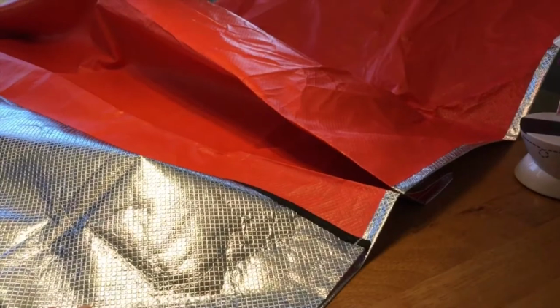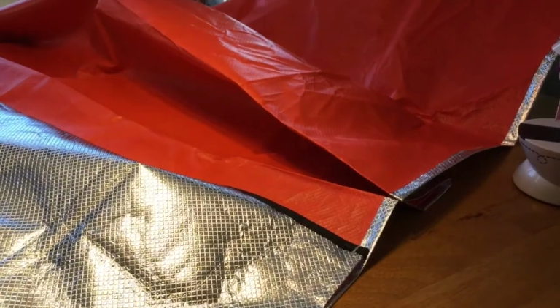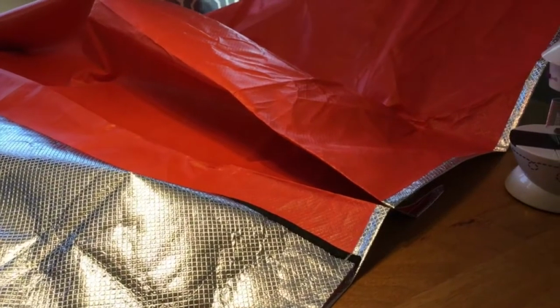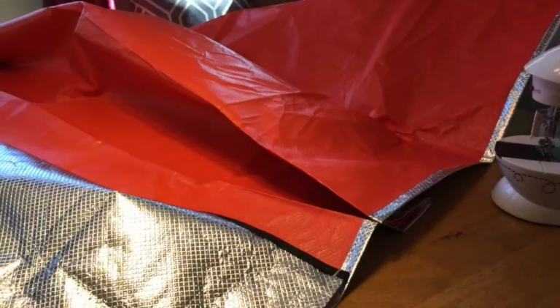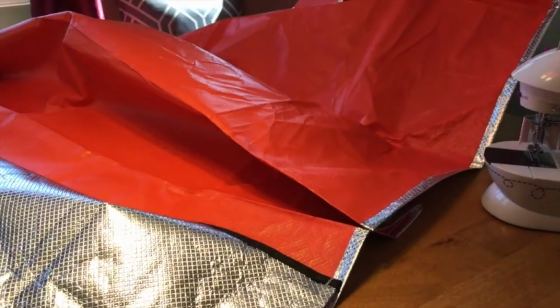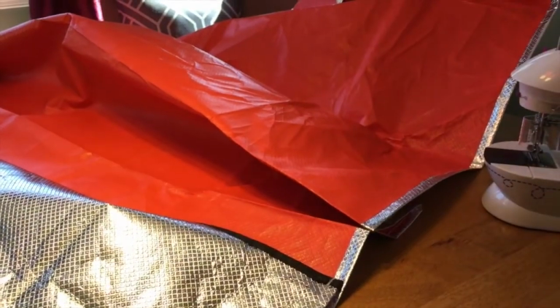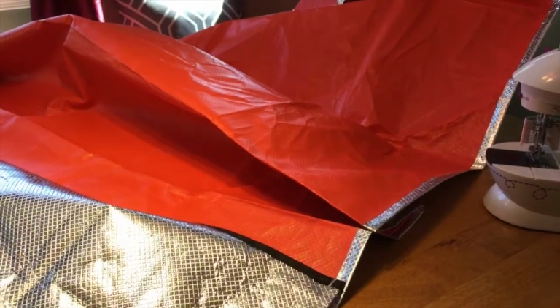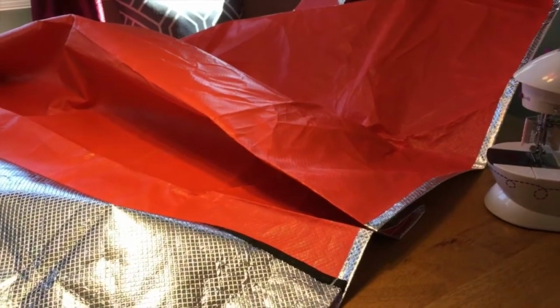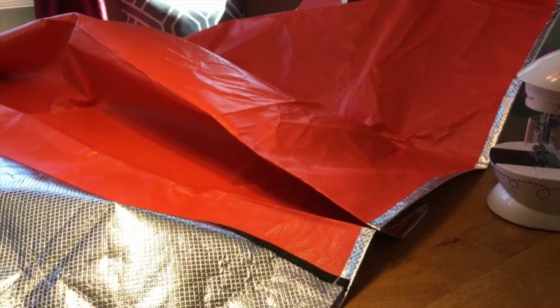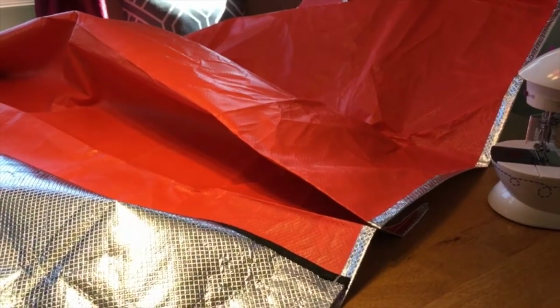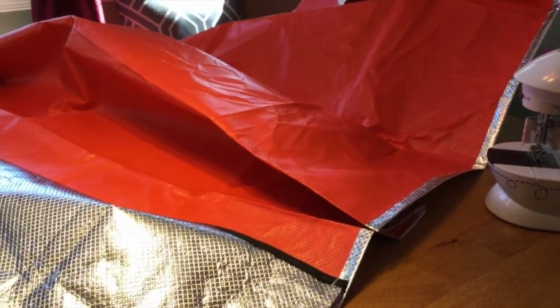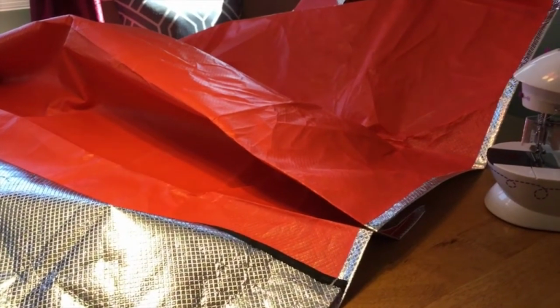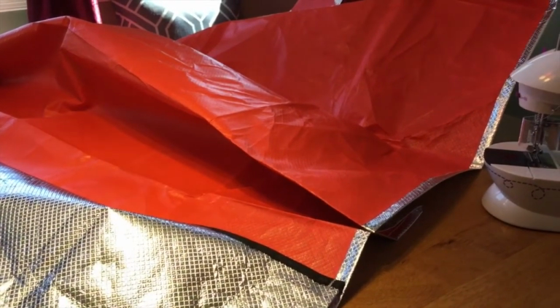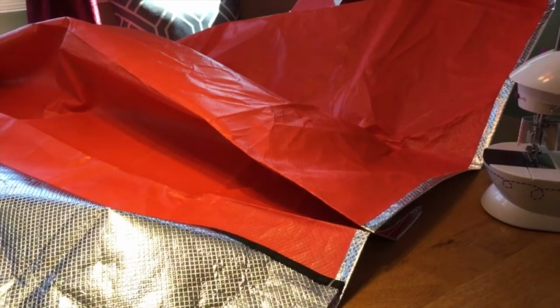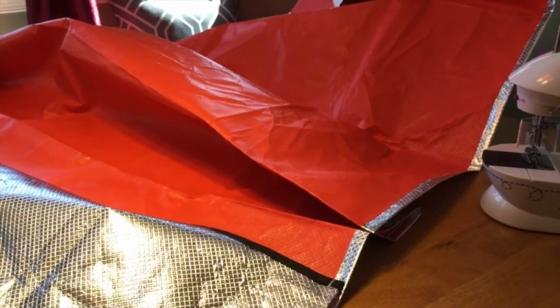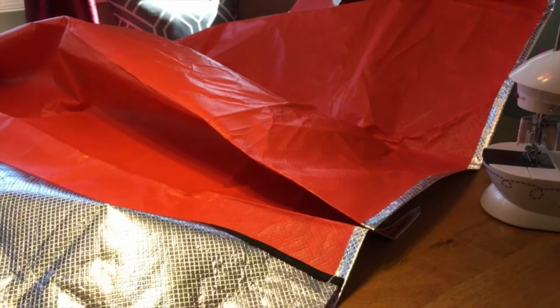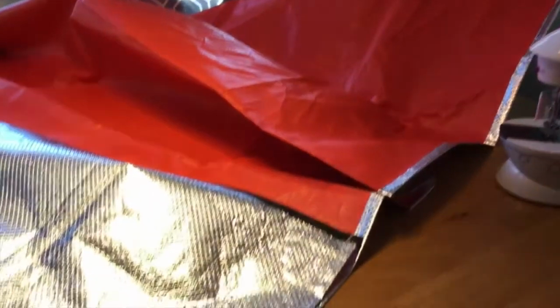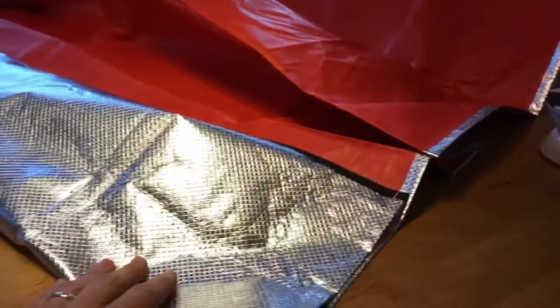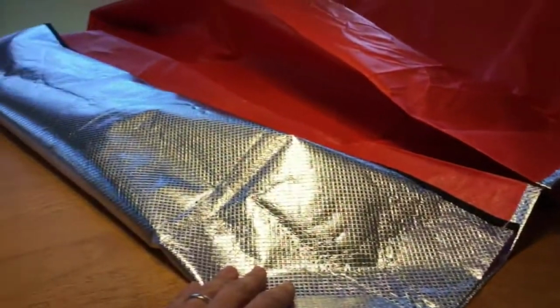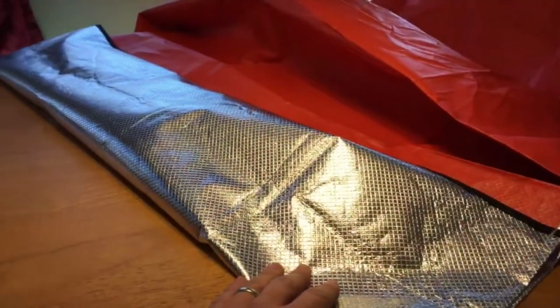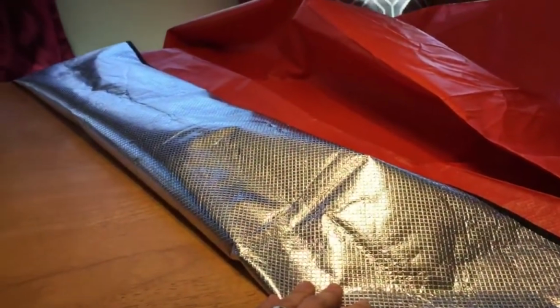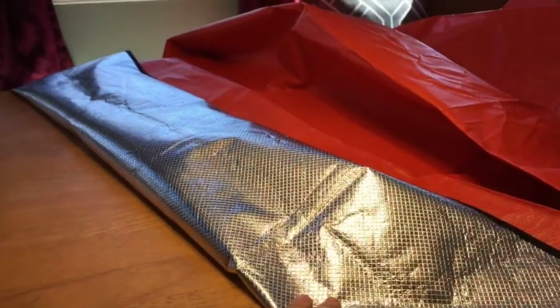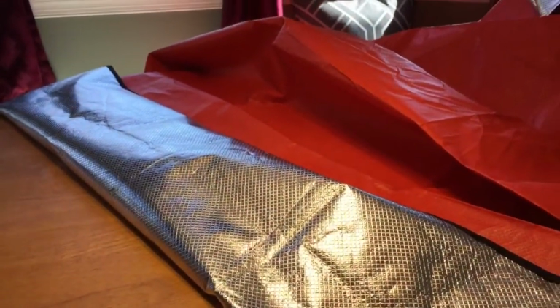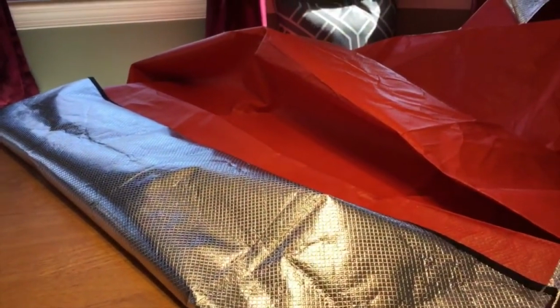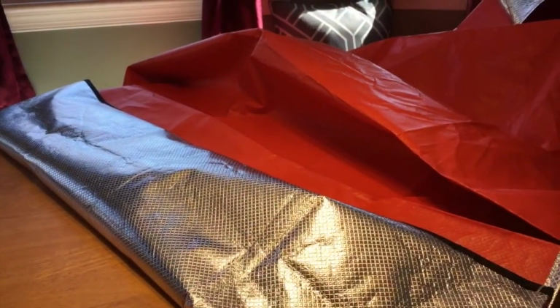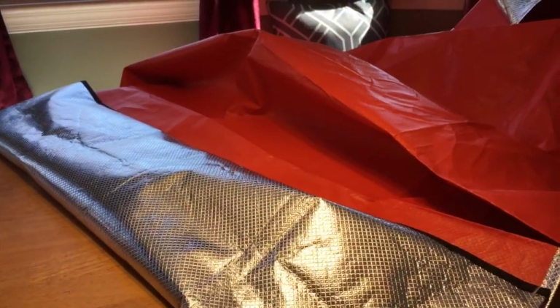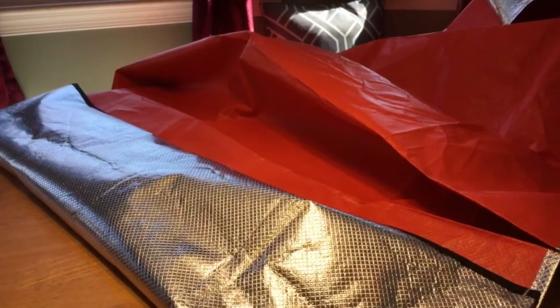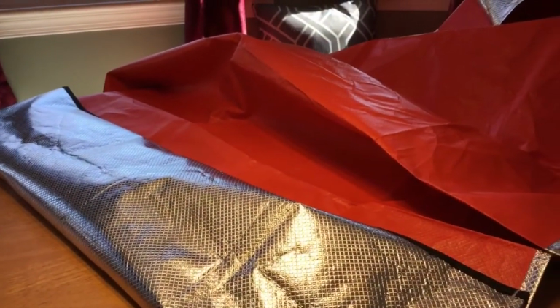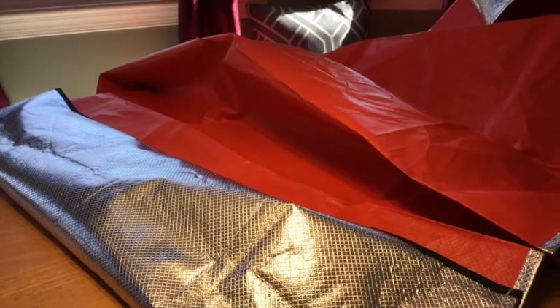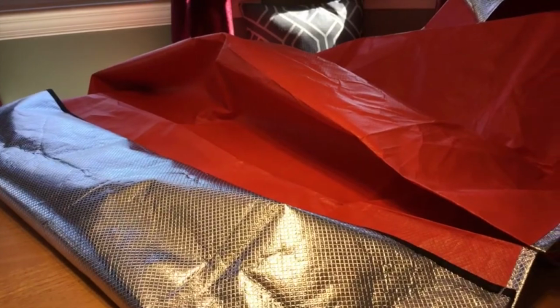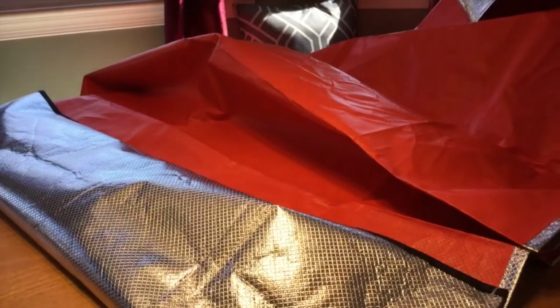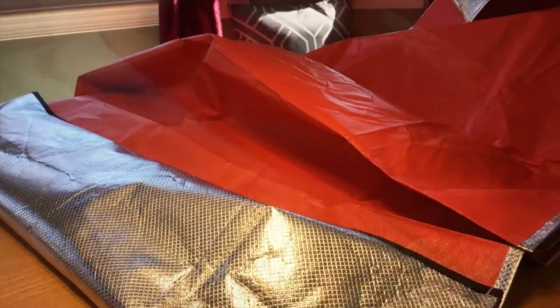Today we're trying to solve a problem with our high country tent. It's not a four-season tent and it vents out through the top, so we're modifying this emergency blanket to cover the inside of the roof to hold the heat in for our winter trips.